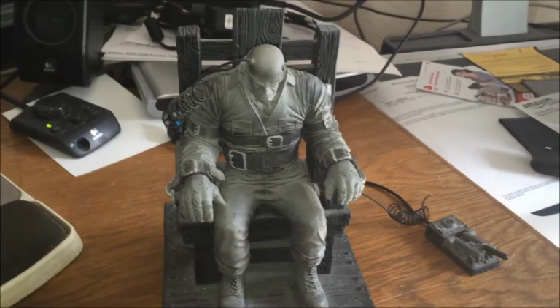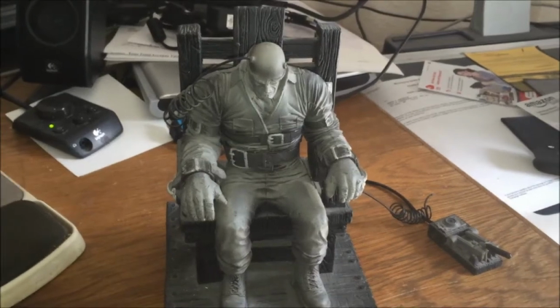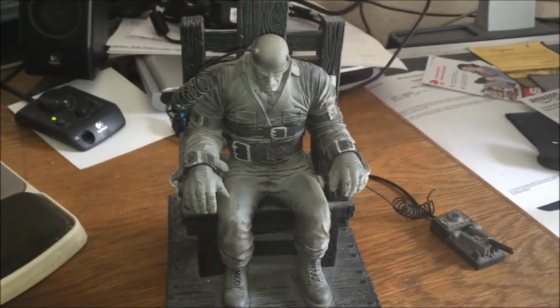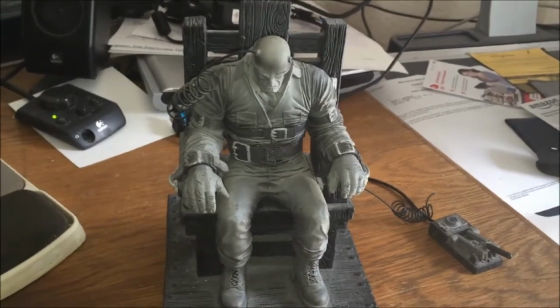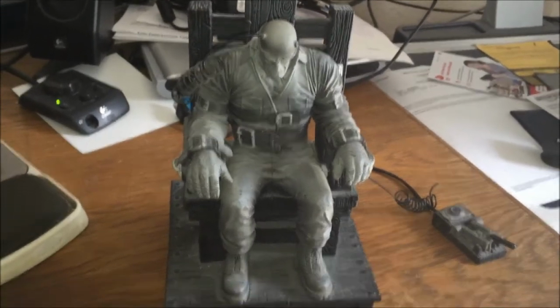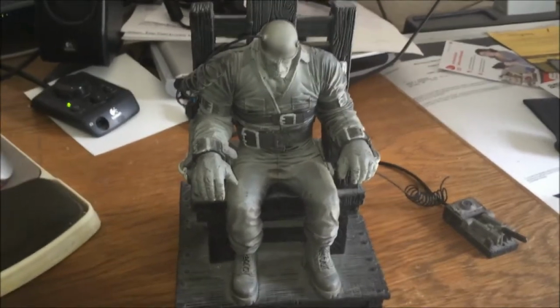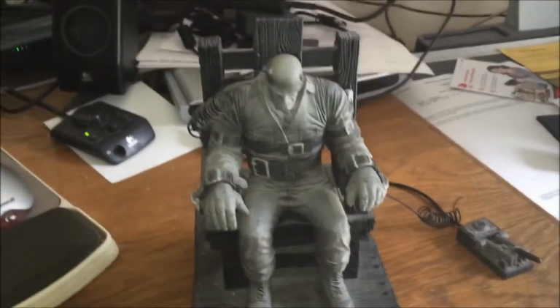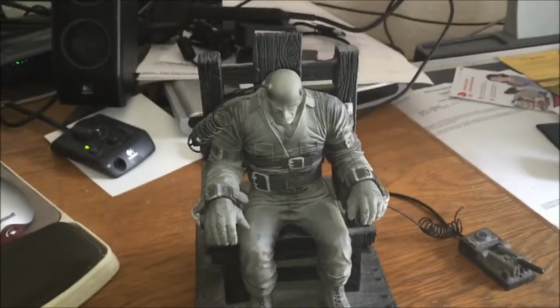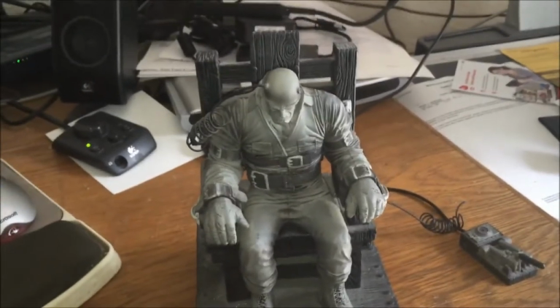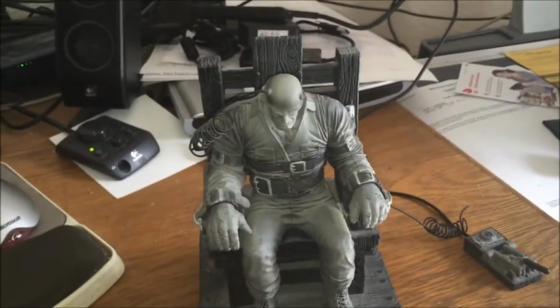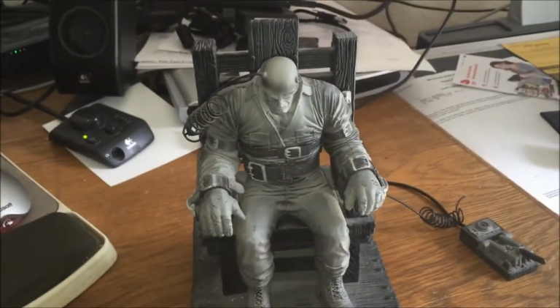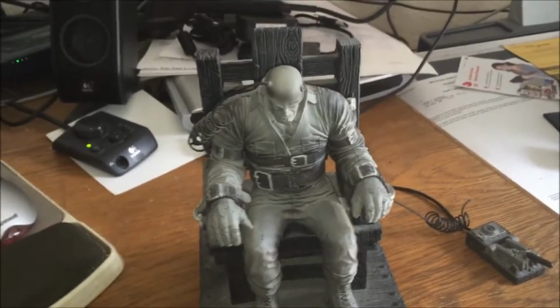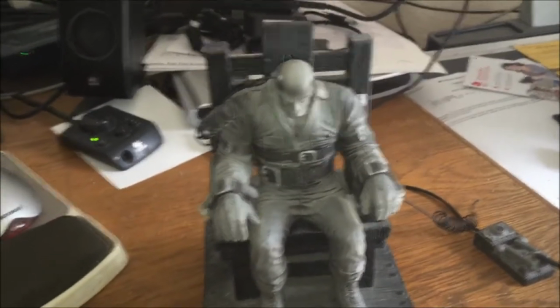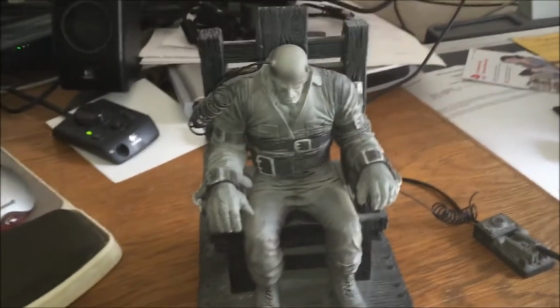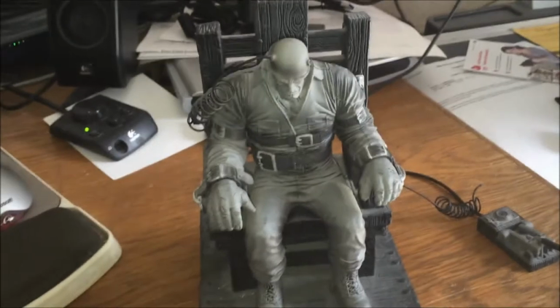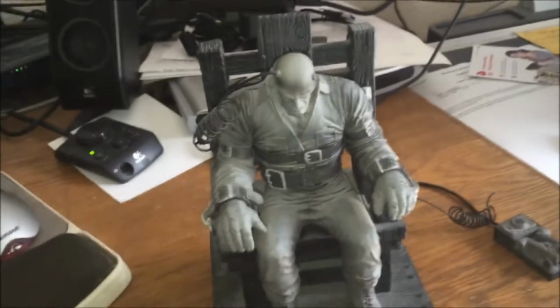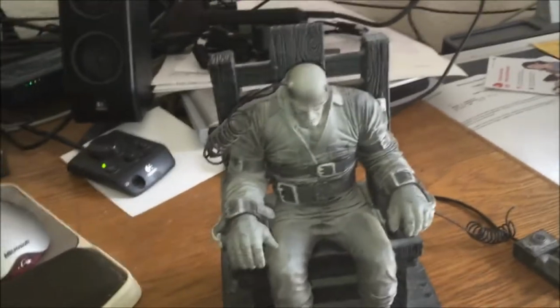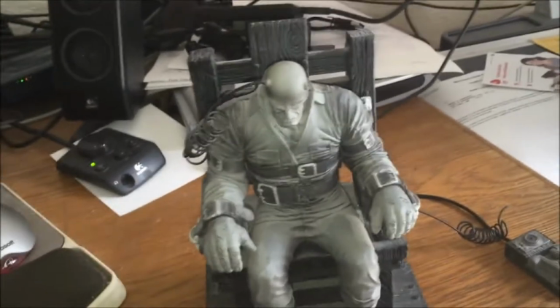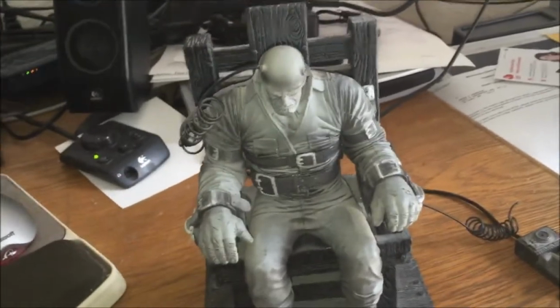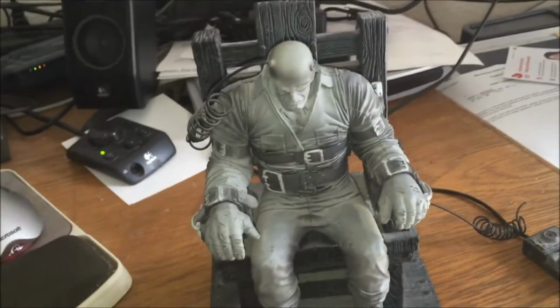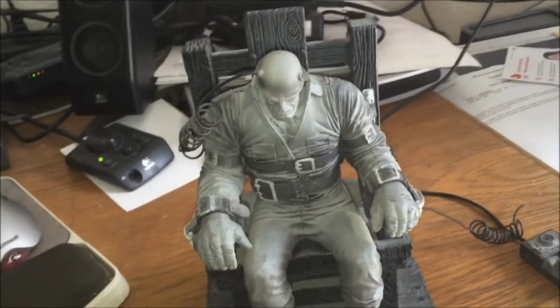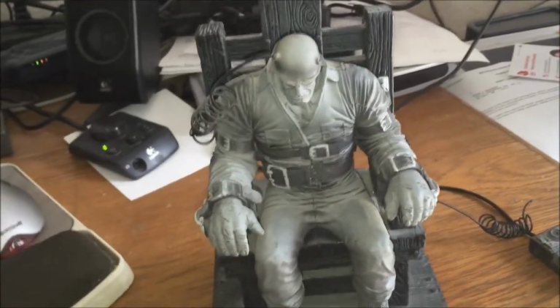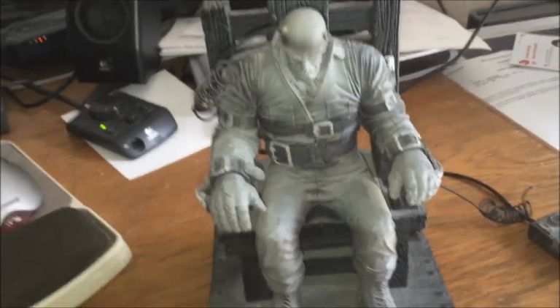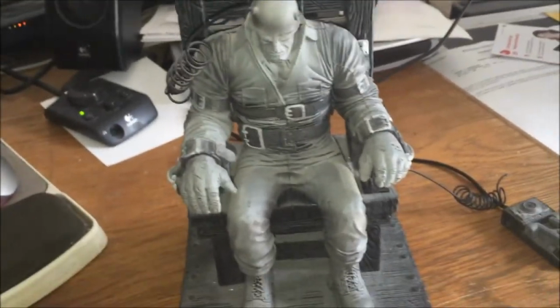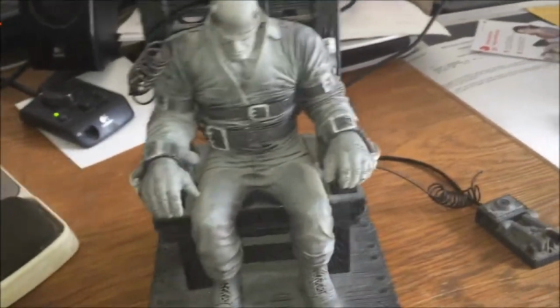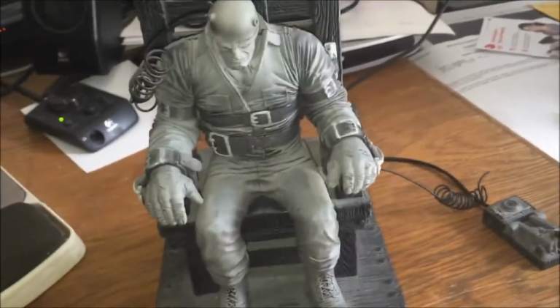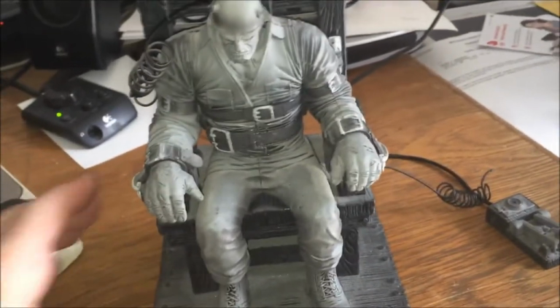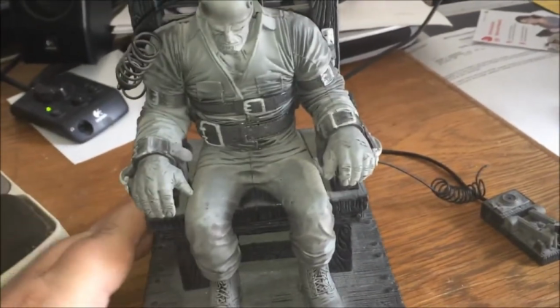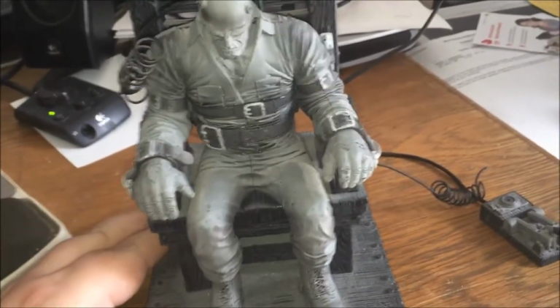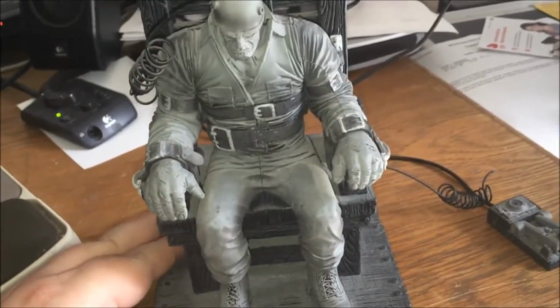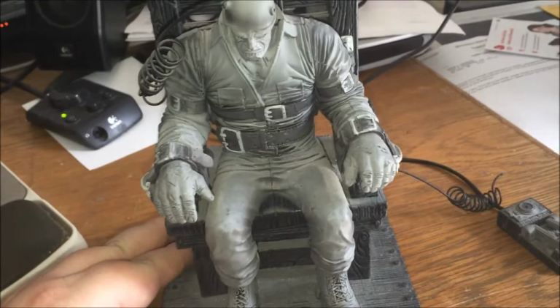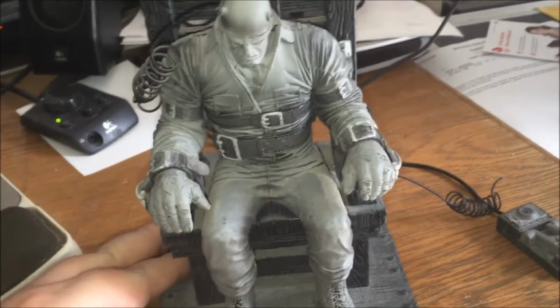Hello again, welcome back to Illegally Sighted. This is BGFH and I'm back for another Geek Loot Spotlight video.